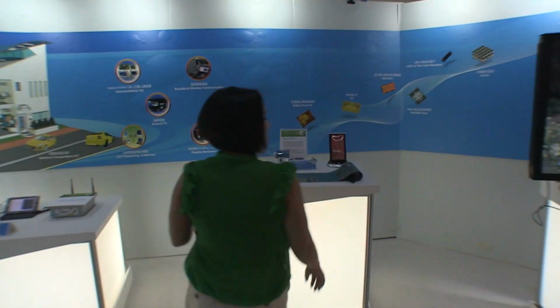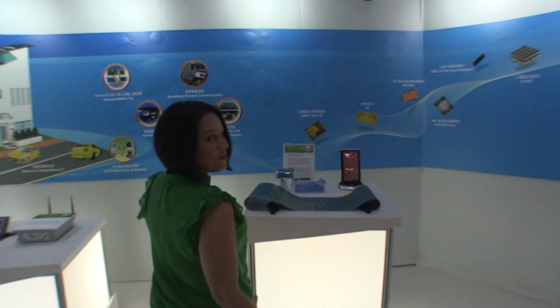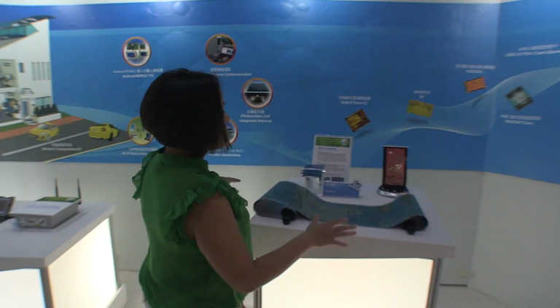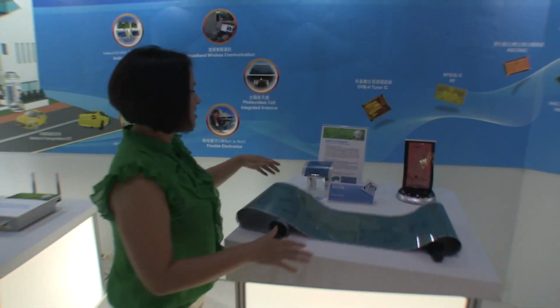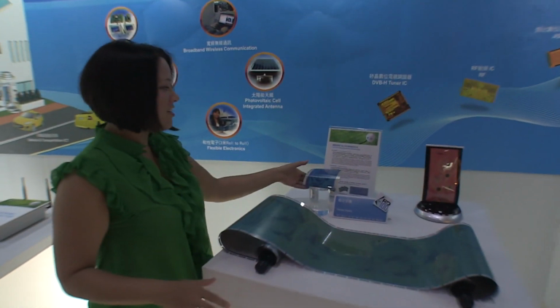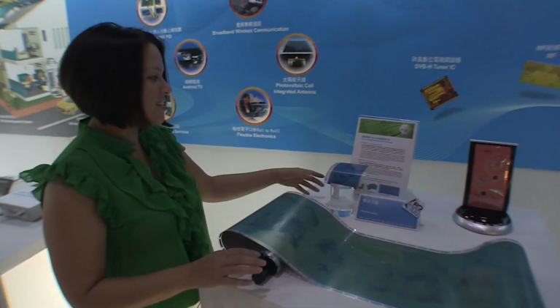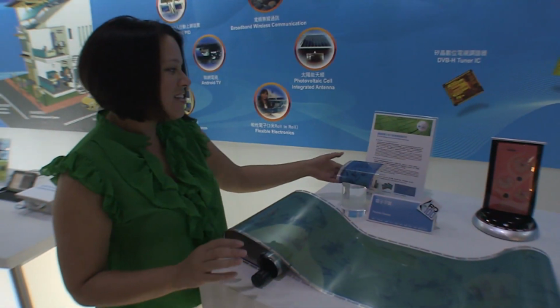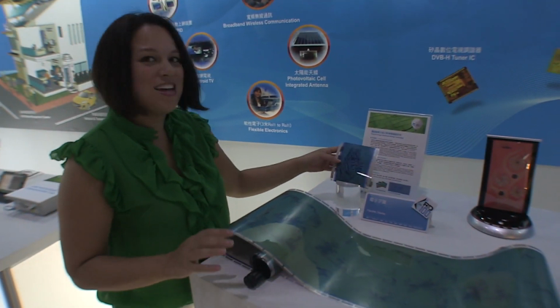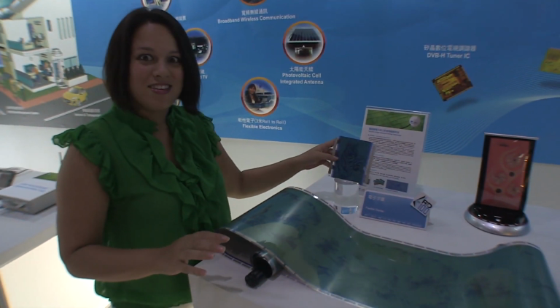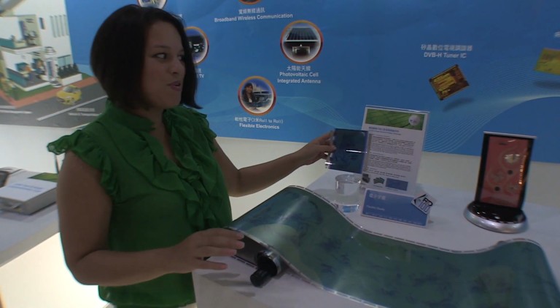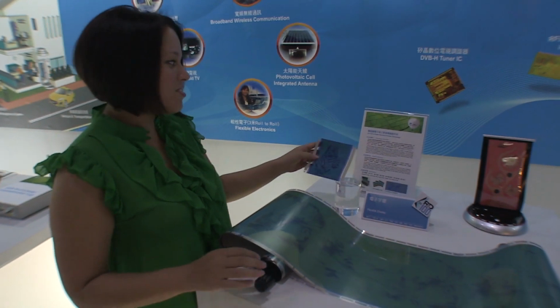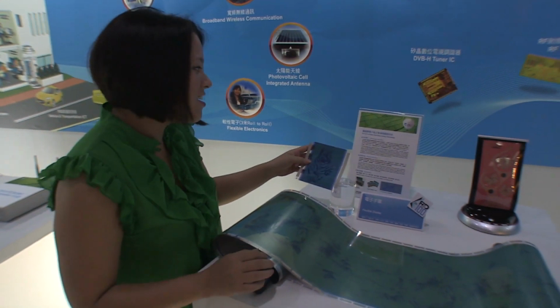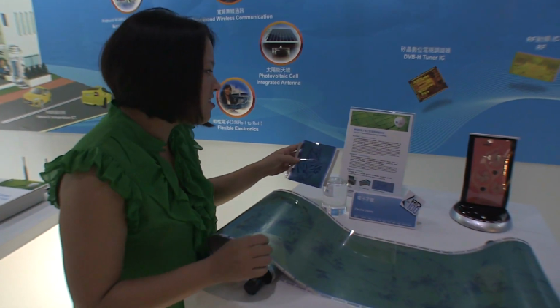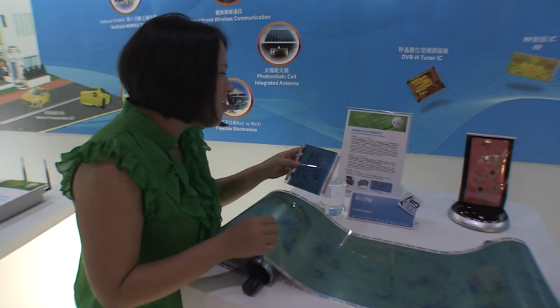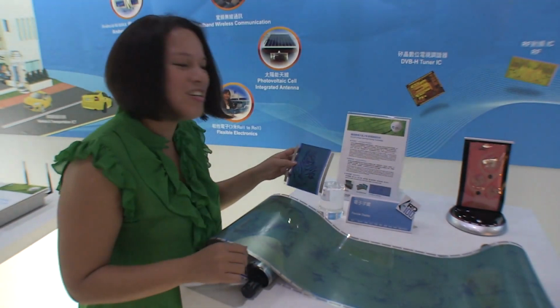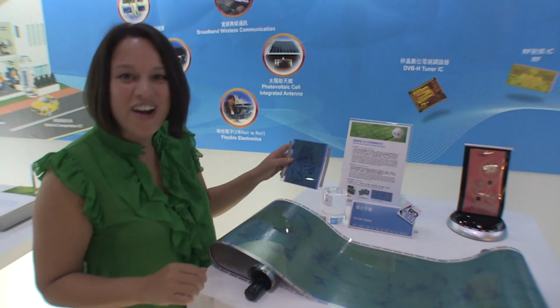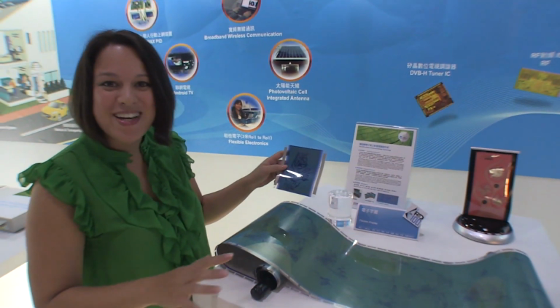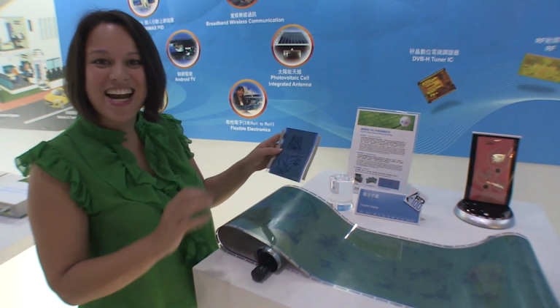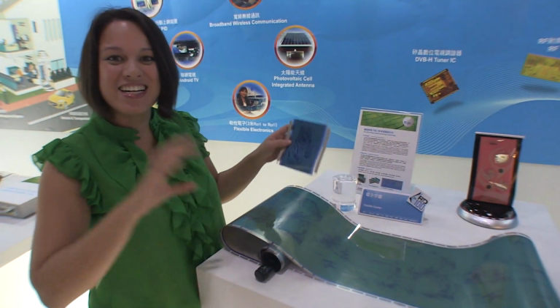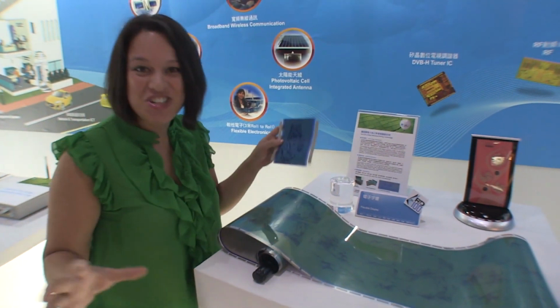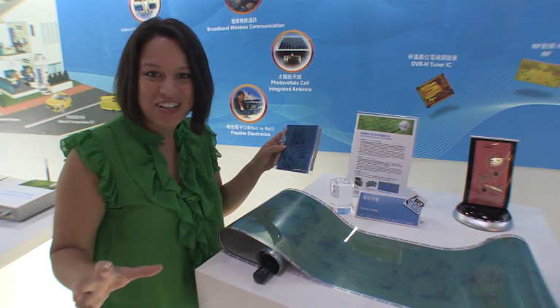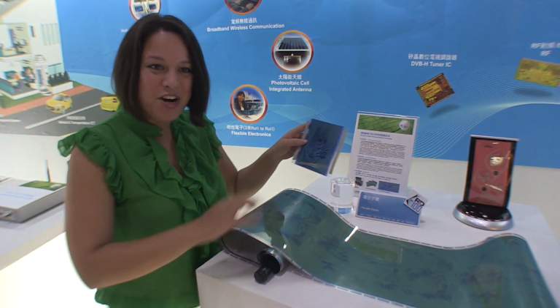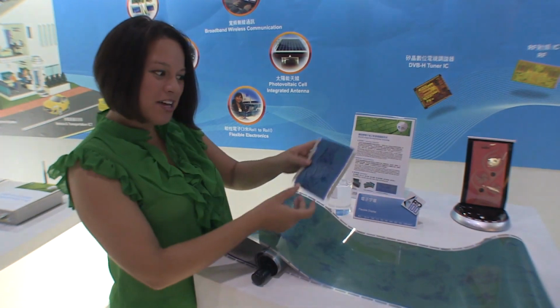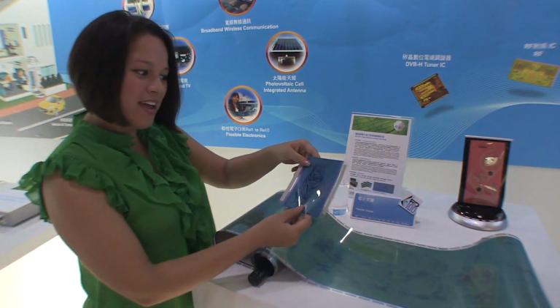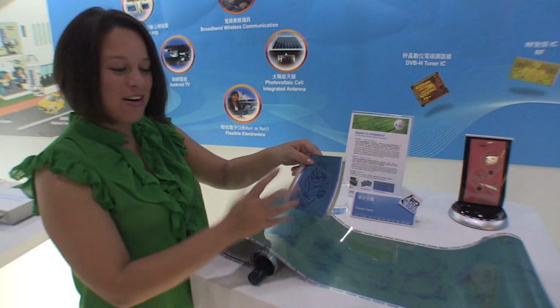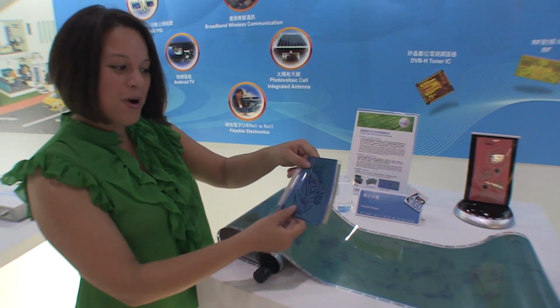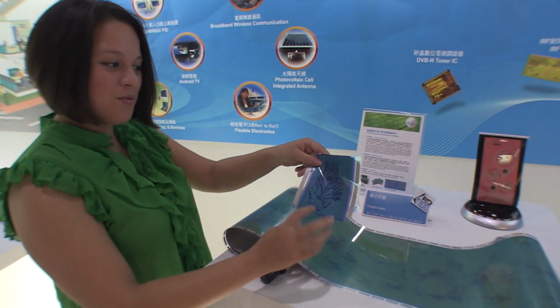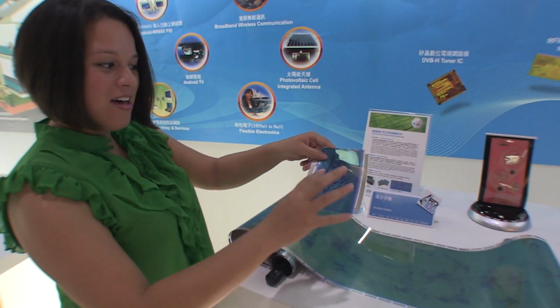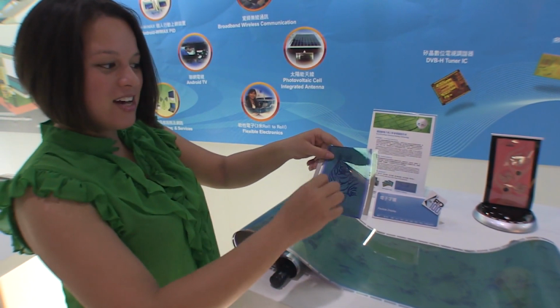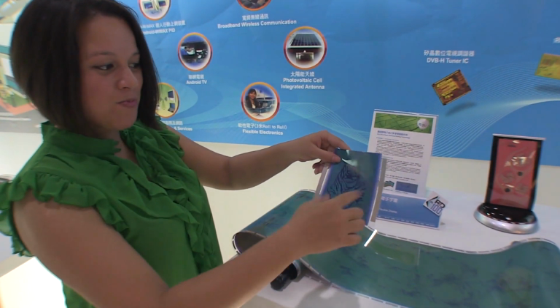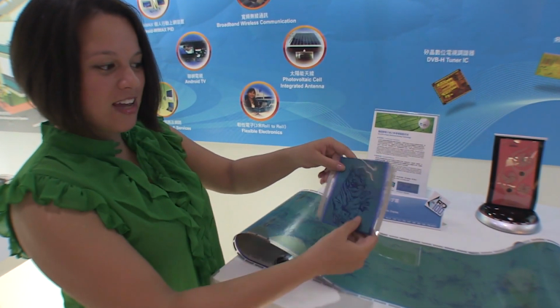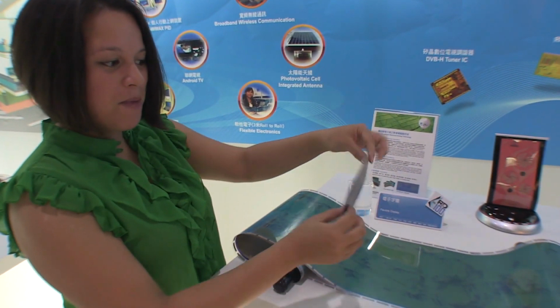Over here we've got something really neat. This is CHLCD ePaper. It's called Cholesteric because it's kind of like the cholesterol in our blood, in our bodies — the way that this disperses the ink on the paper.